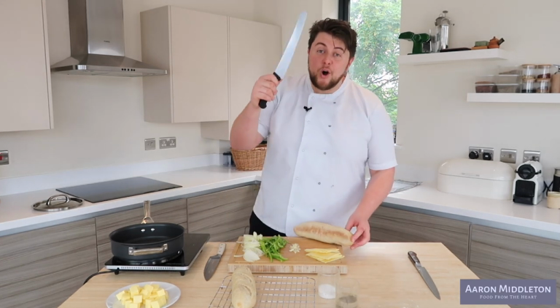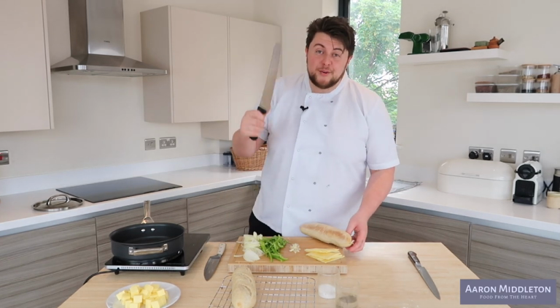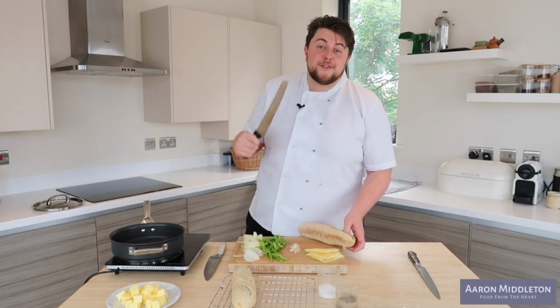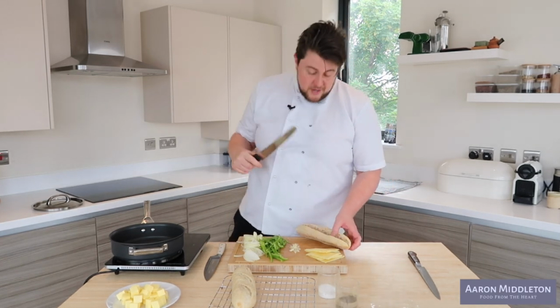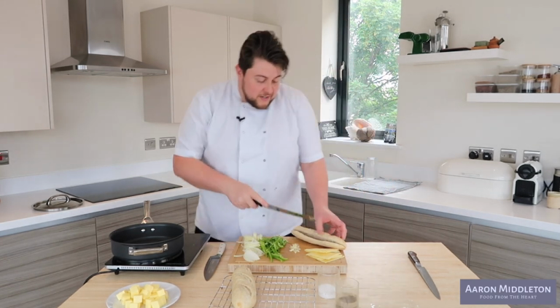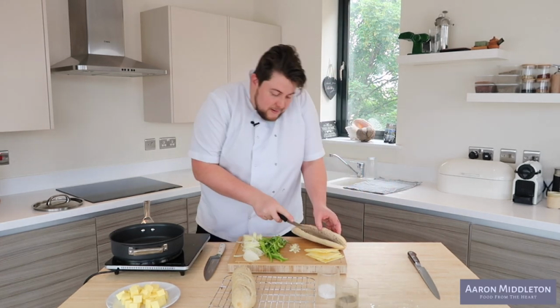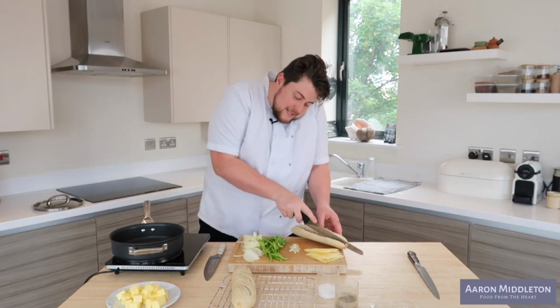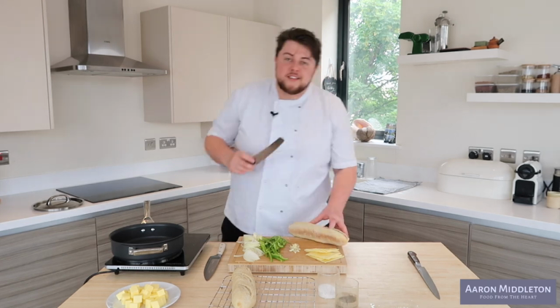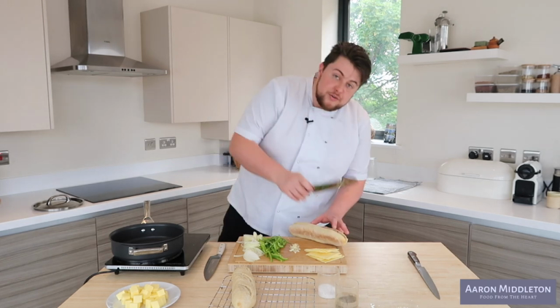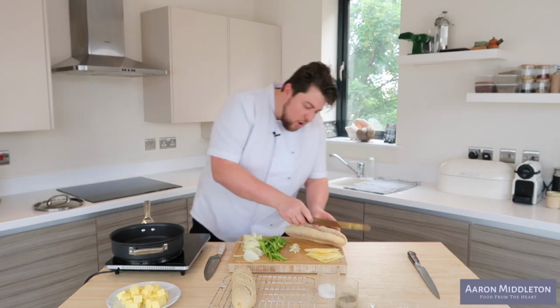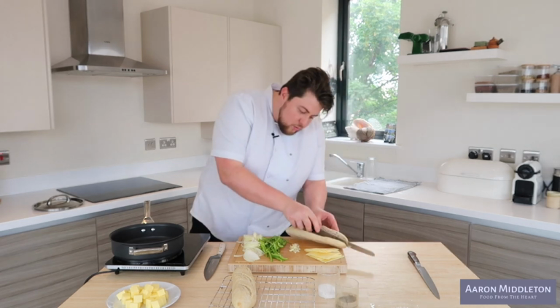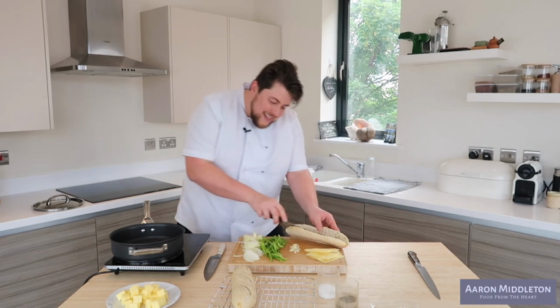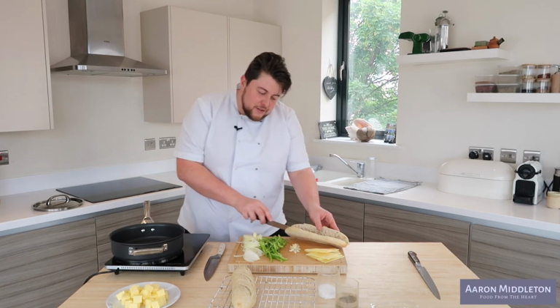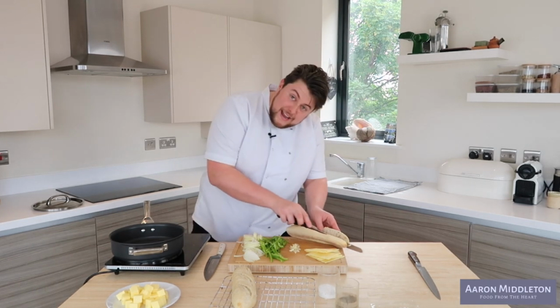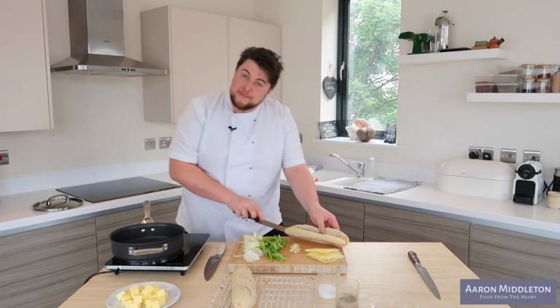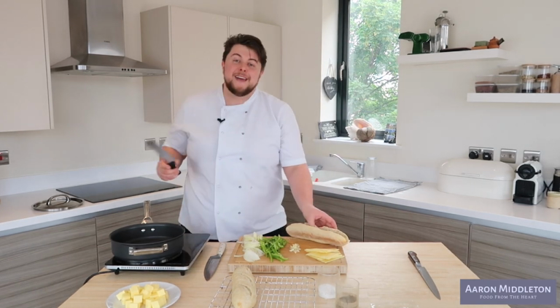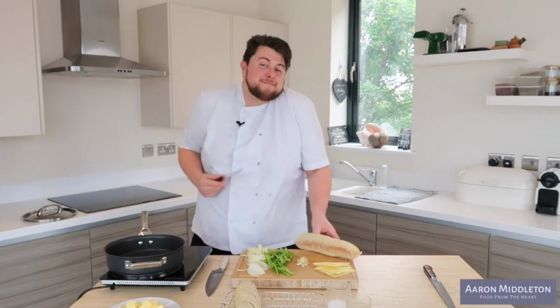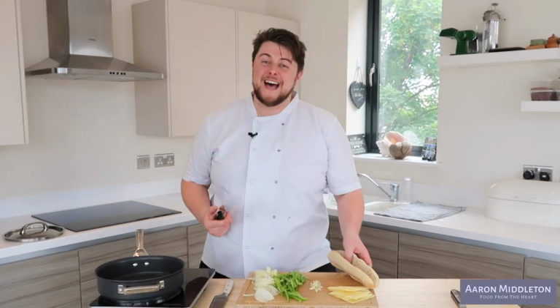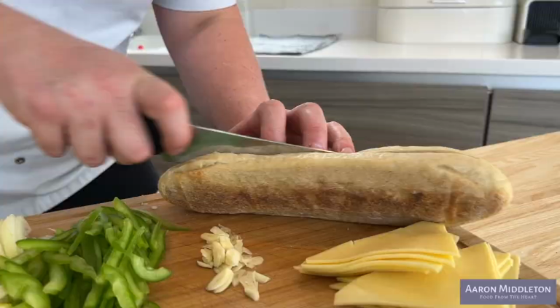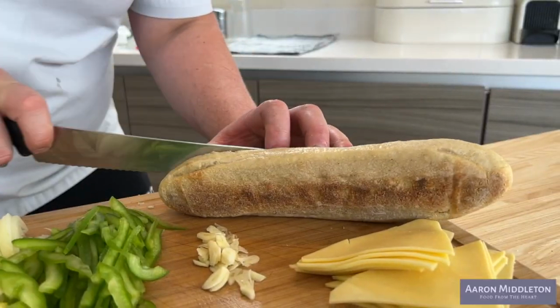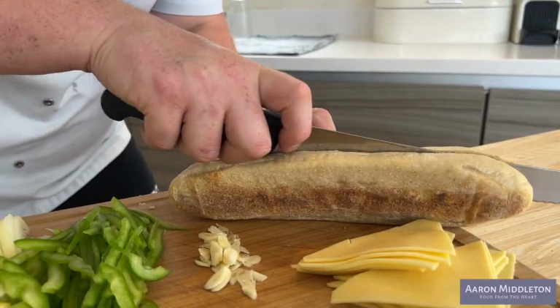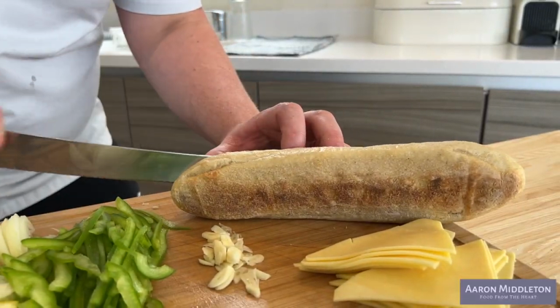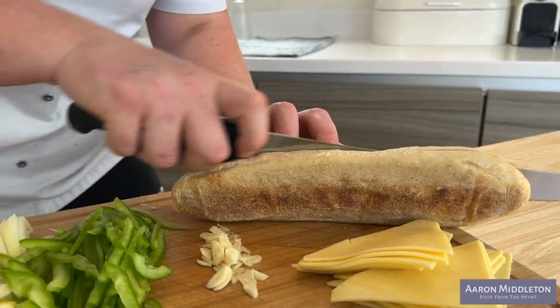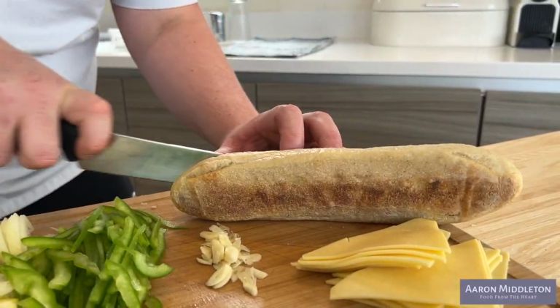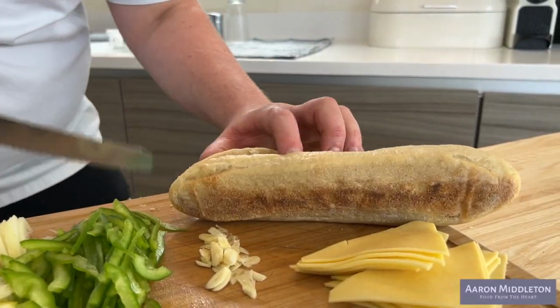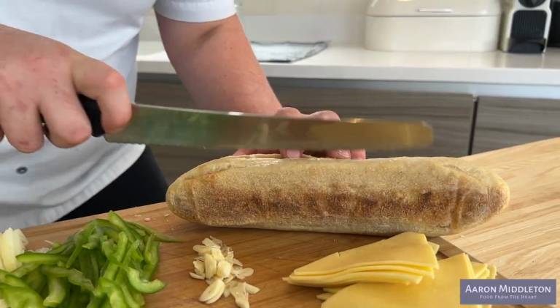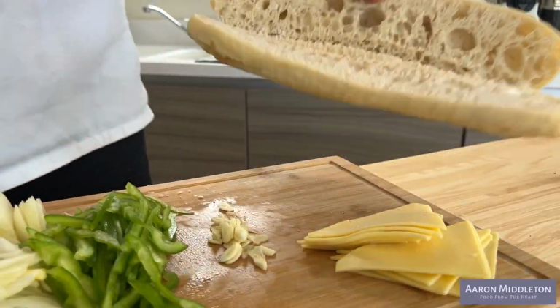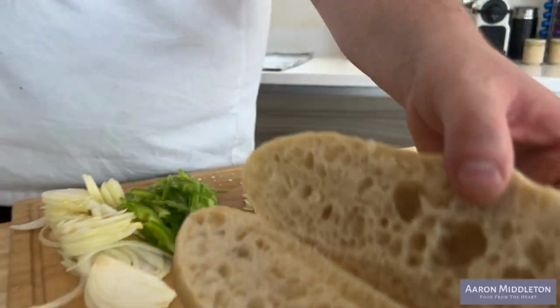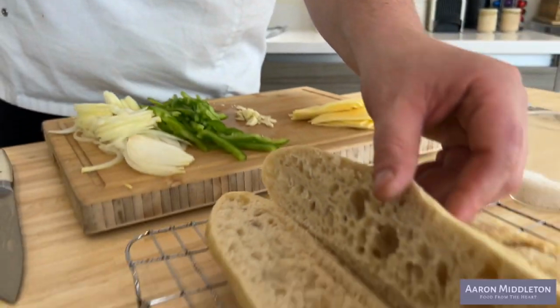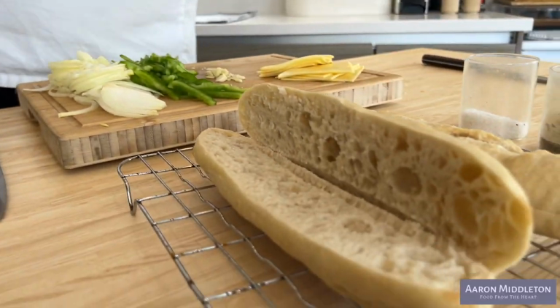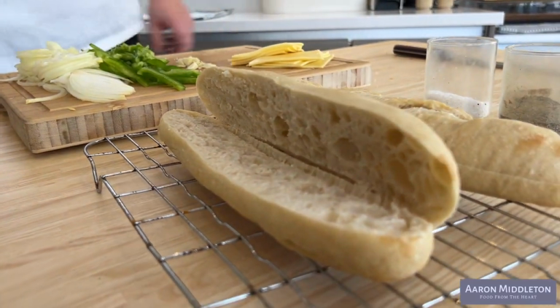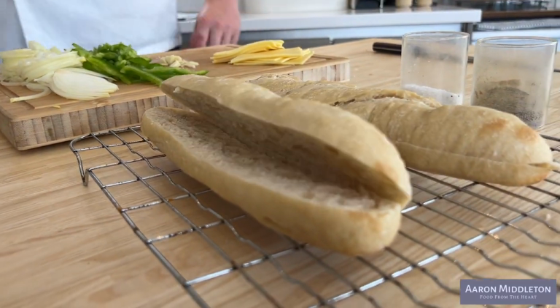When you're cutting bread, remember you have the whole of your knife to use. When I see people cutting bread and not using the whole length, it makes me sad. It's a motion, it's a feeling — but you don't want to go all the way through it because you need a little pocket to catch your steak in.